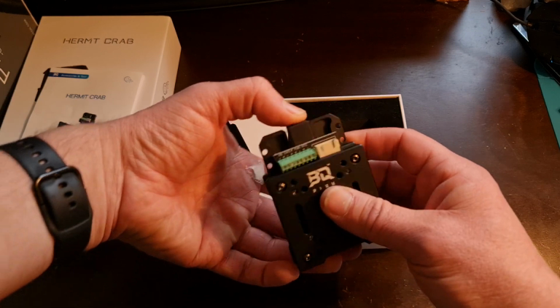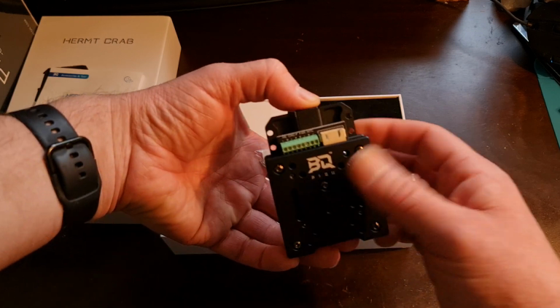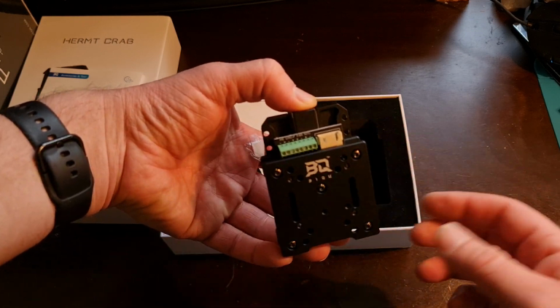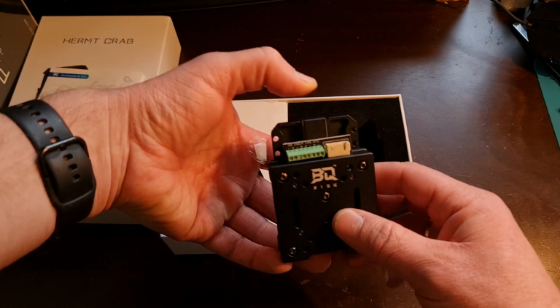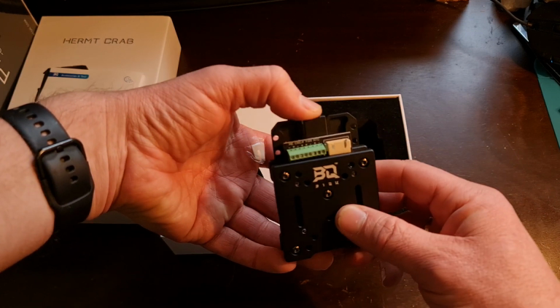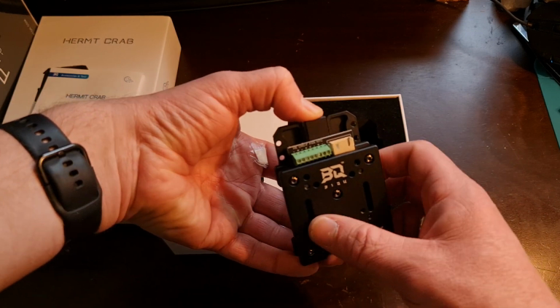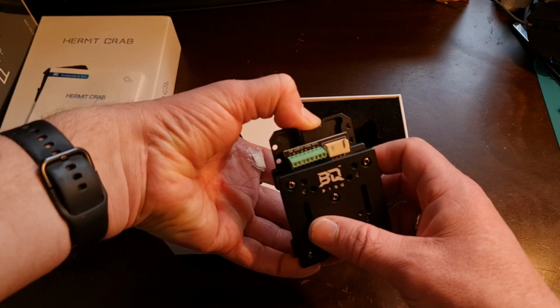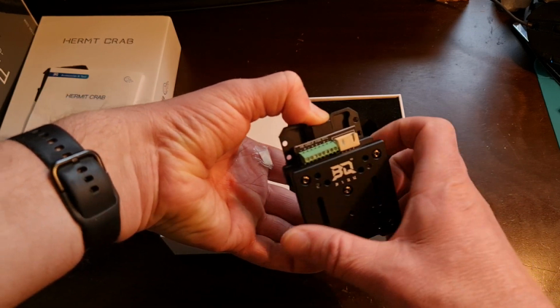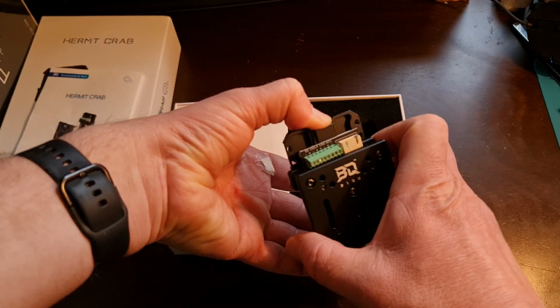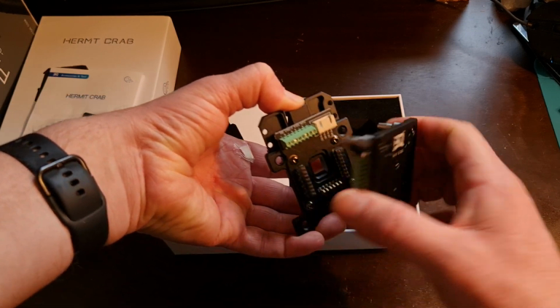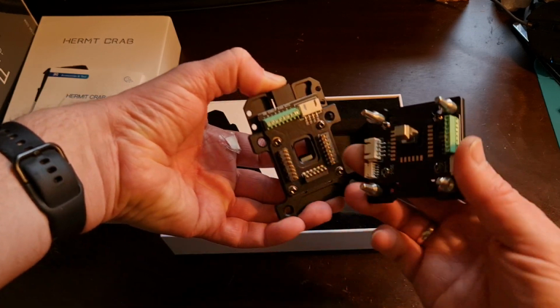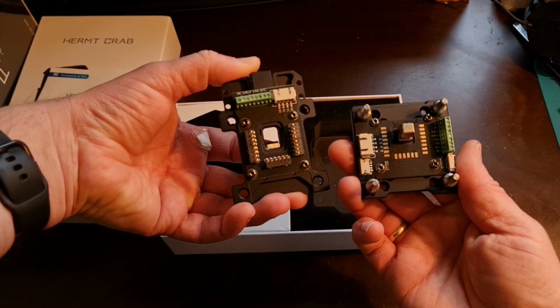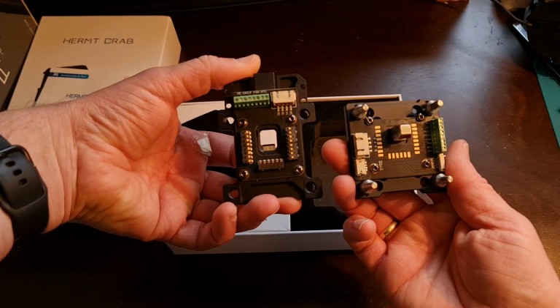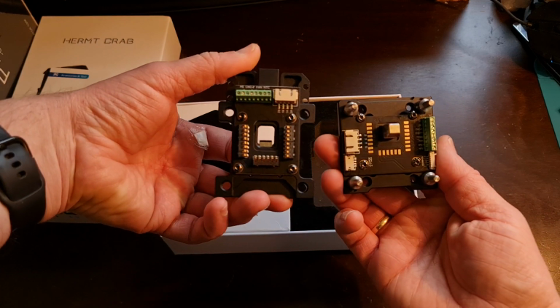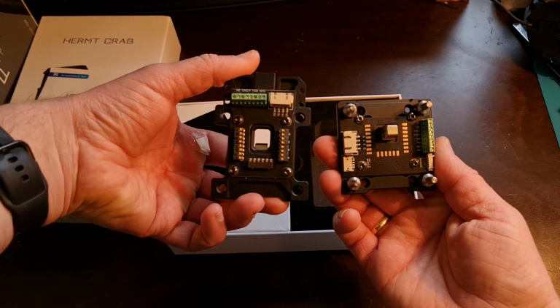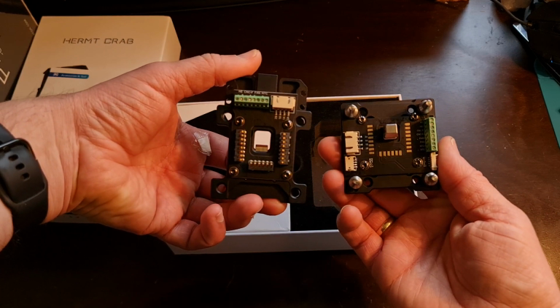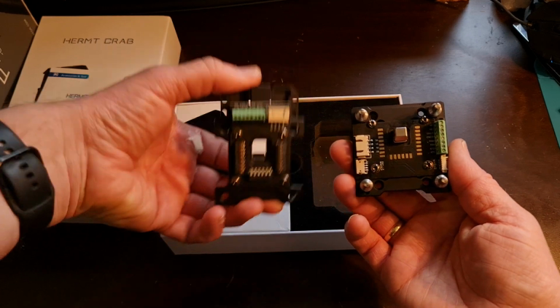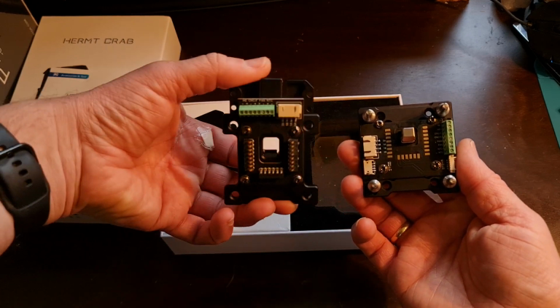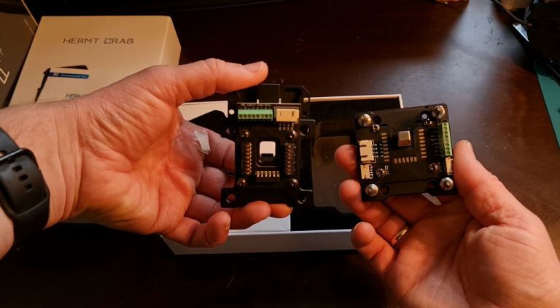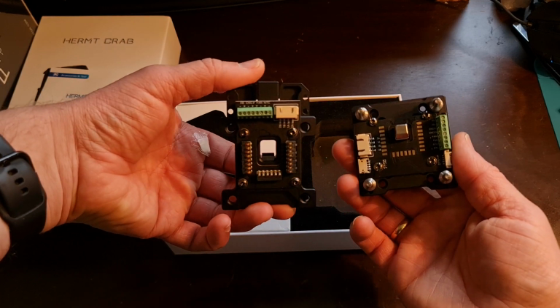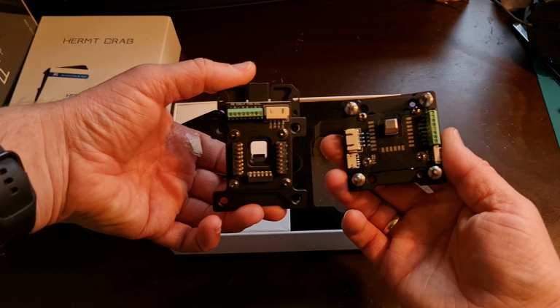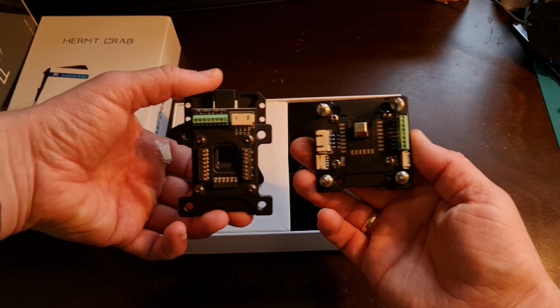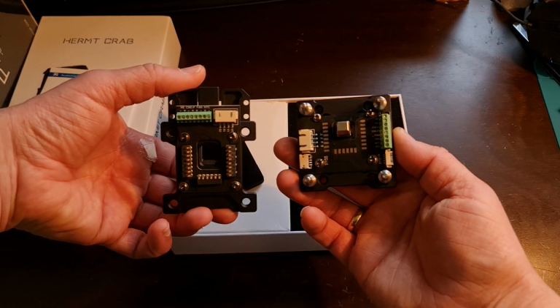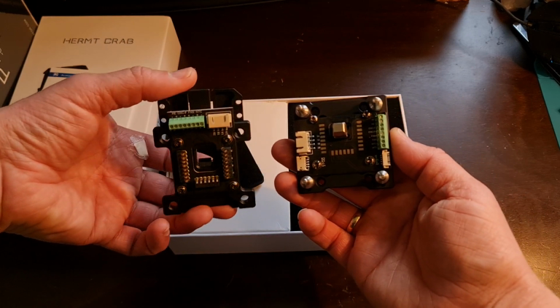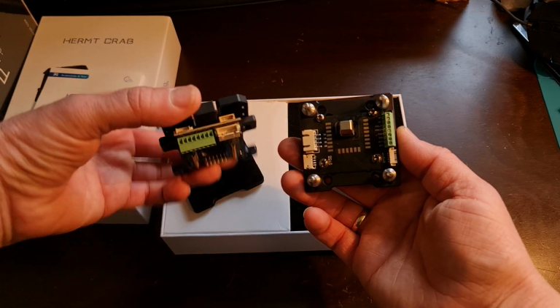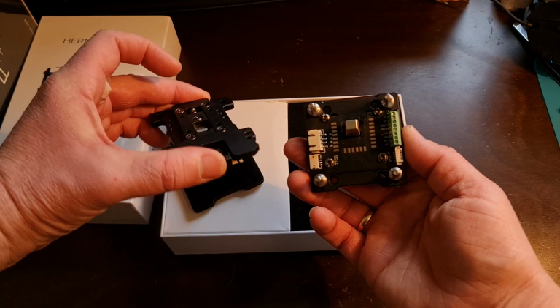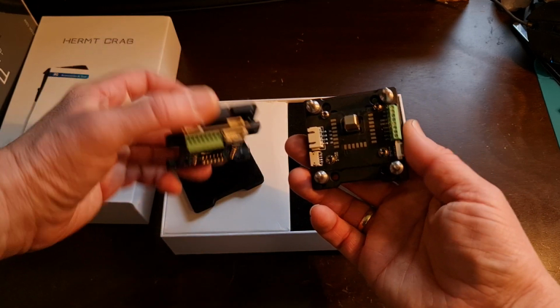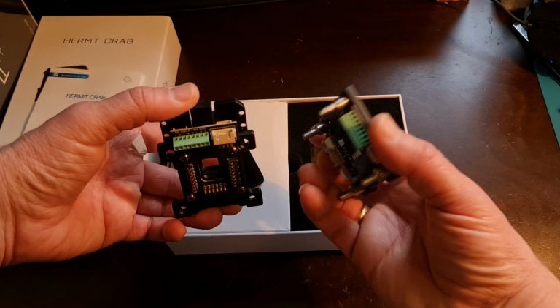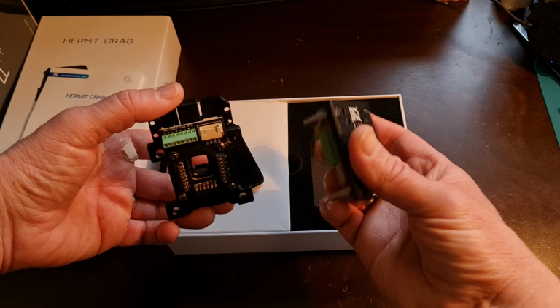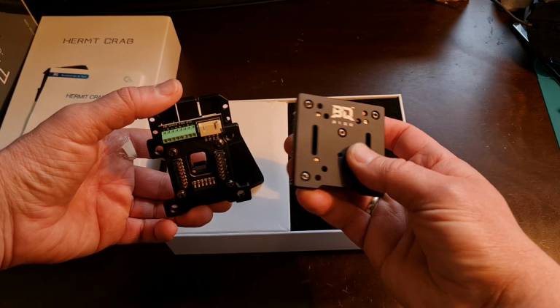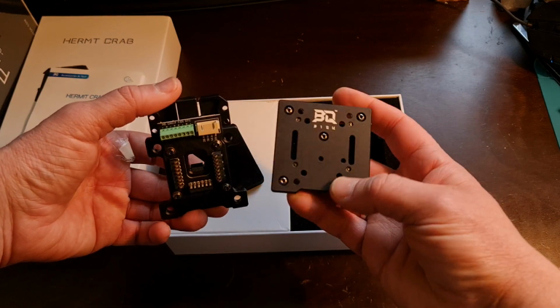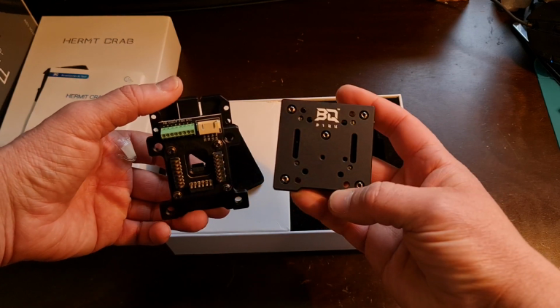The way you open it, you have this top lever here — you press down and it clicks right out. So those are the two pieces: this is your main unit that goes onto the printer, and this is the tool plate.